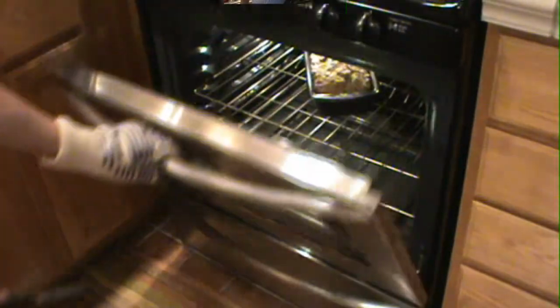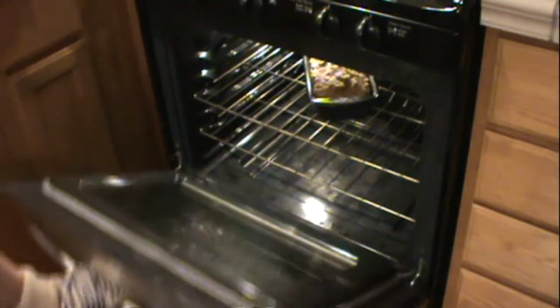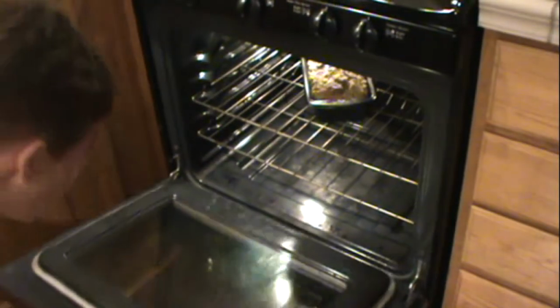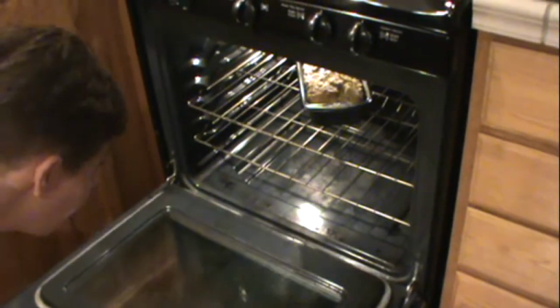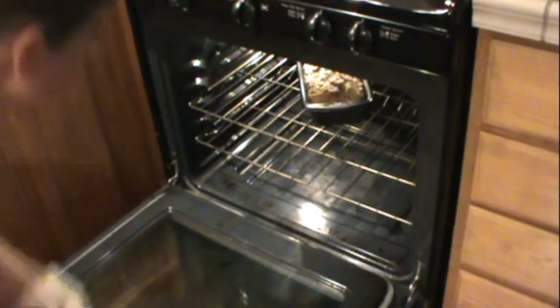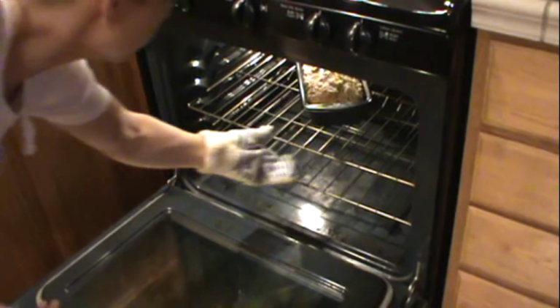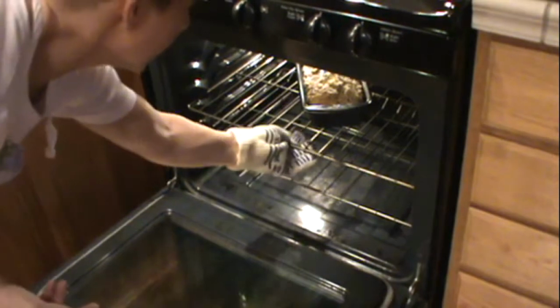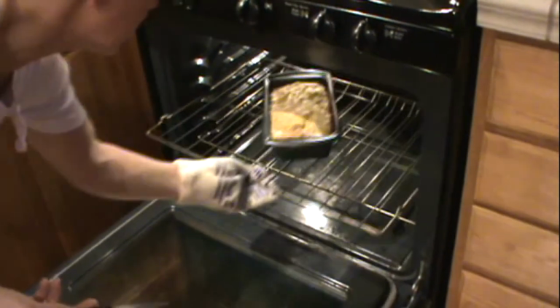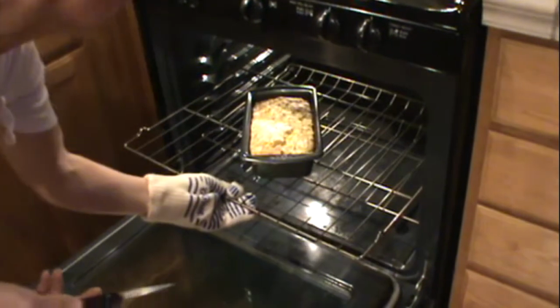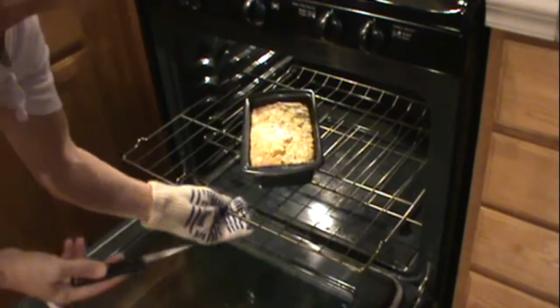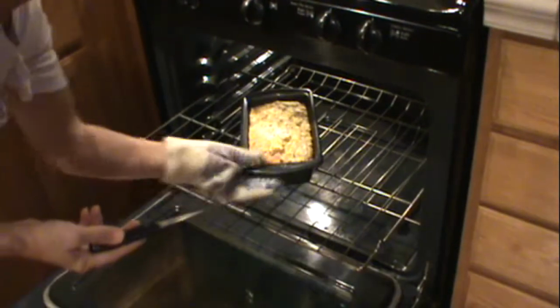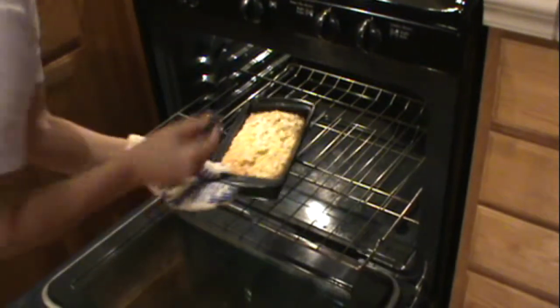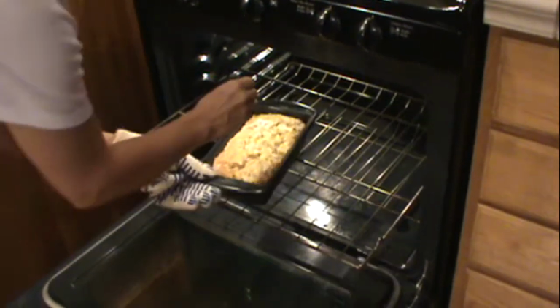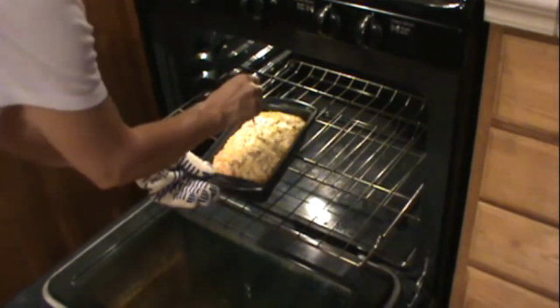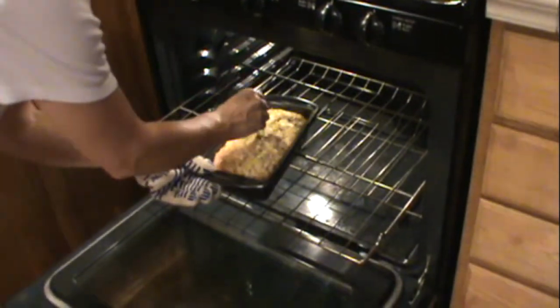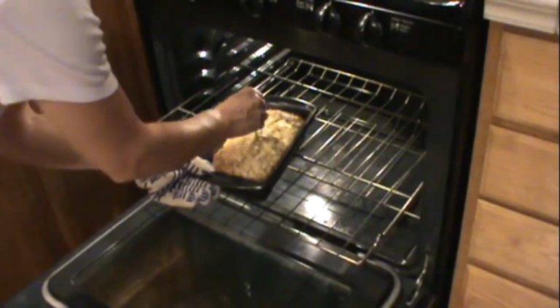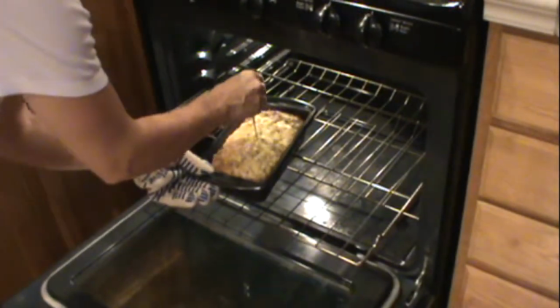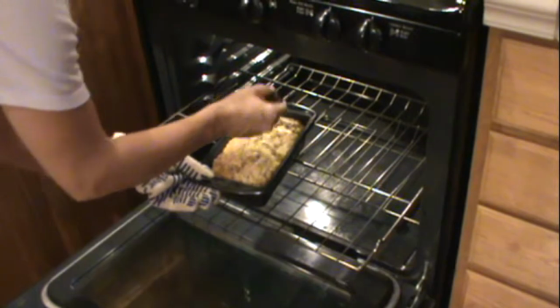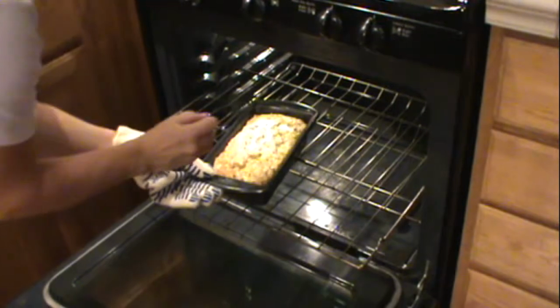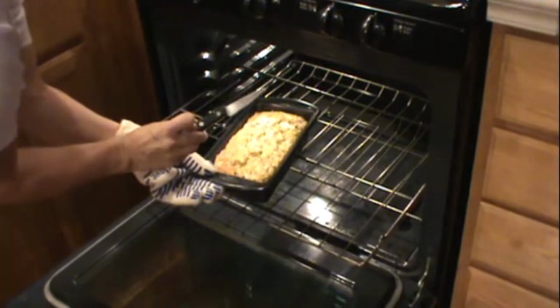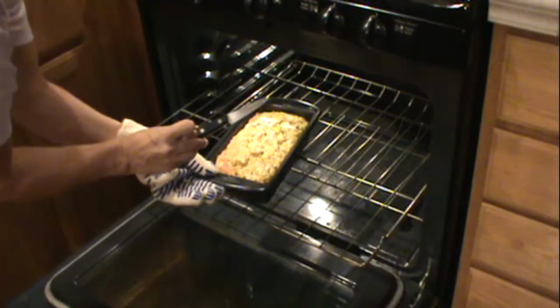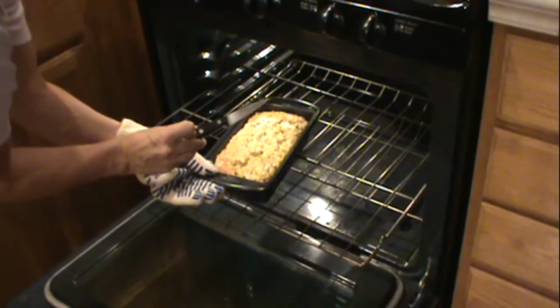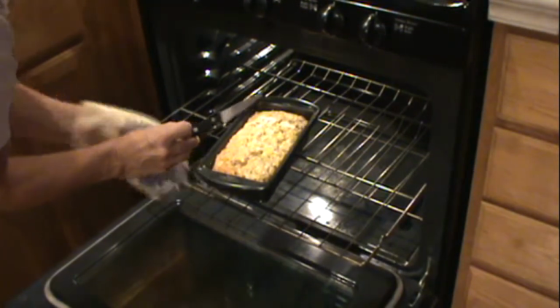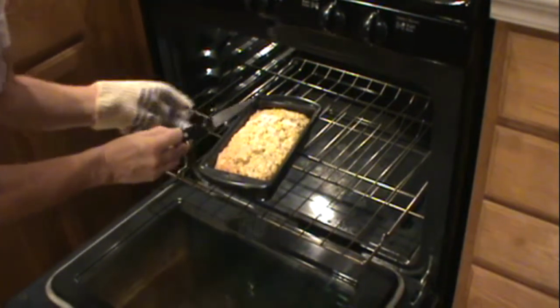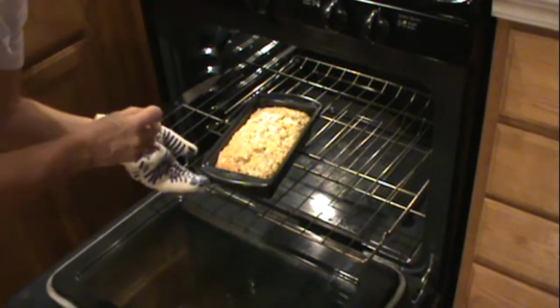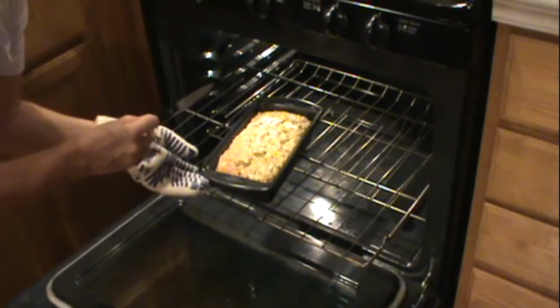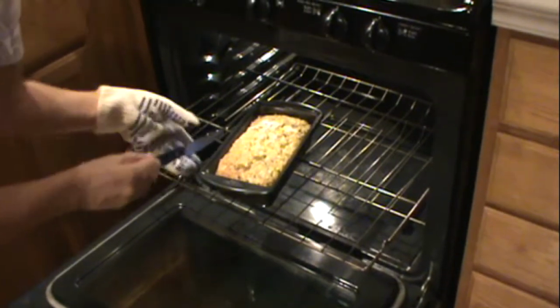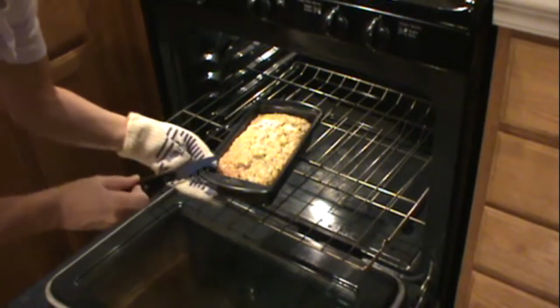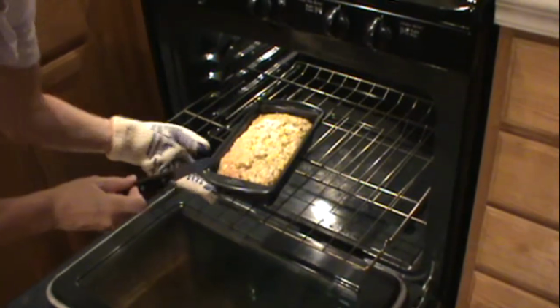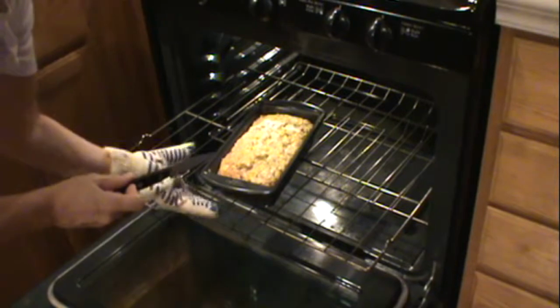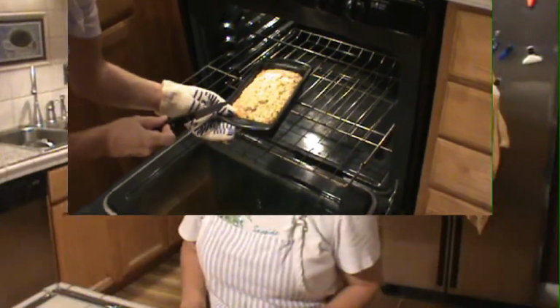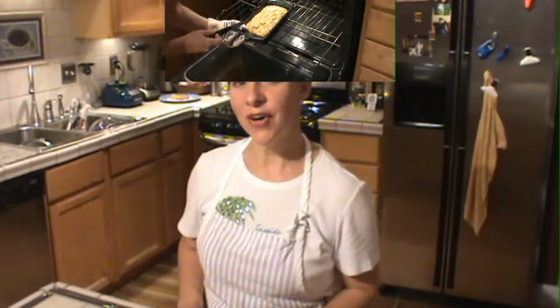The timer has gone off on that first 45 minutes, so let's give this a check. Oh, that's come out dry. So this is done — we're going to go ahead and take it out and let it rest for about 10 minutes.